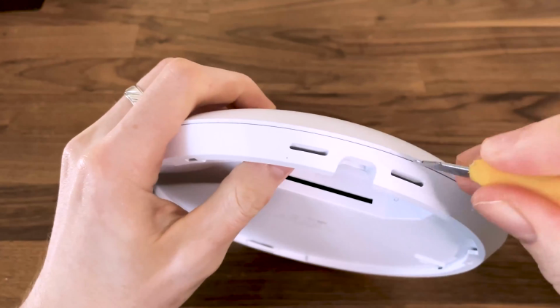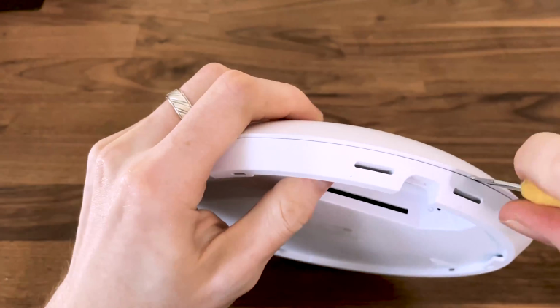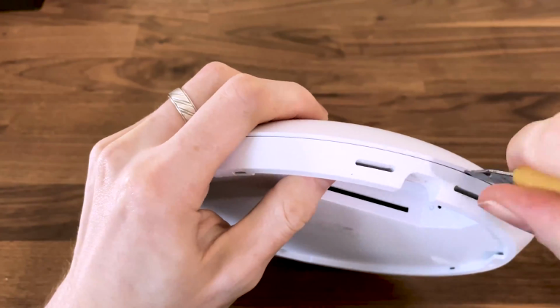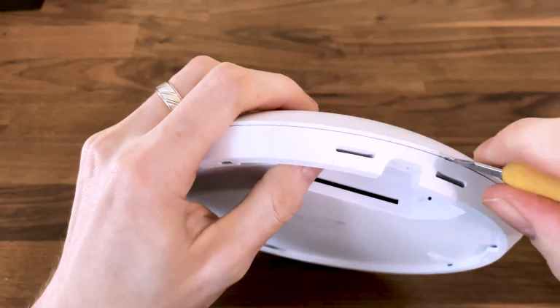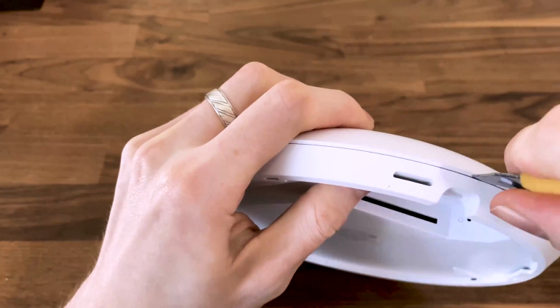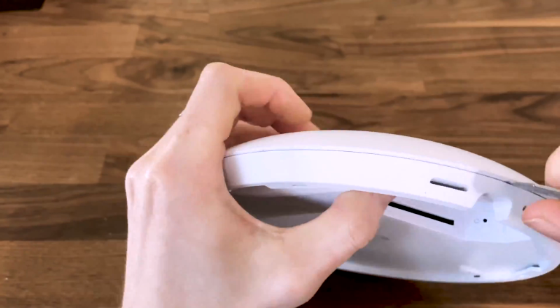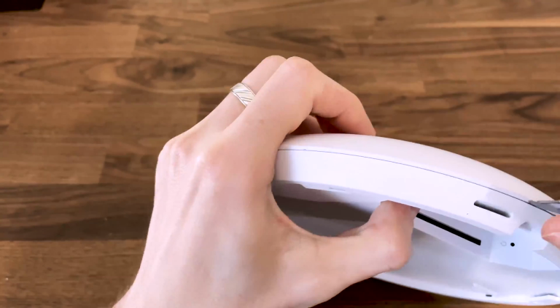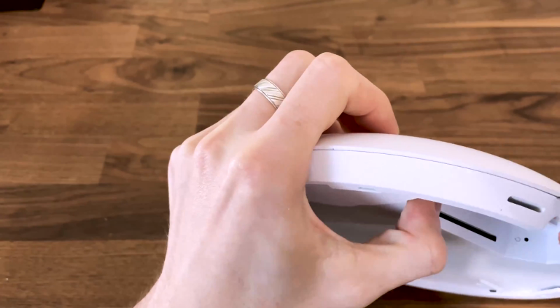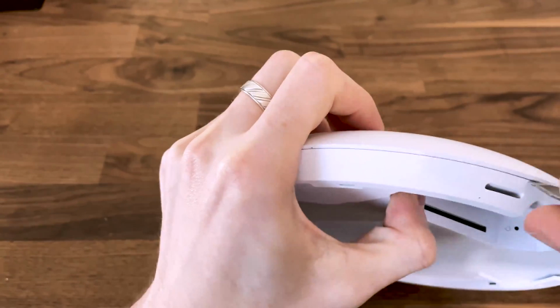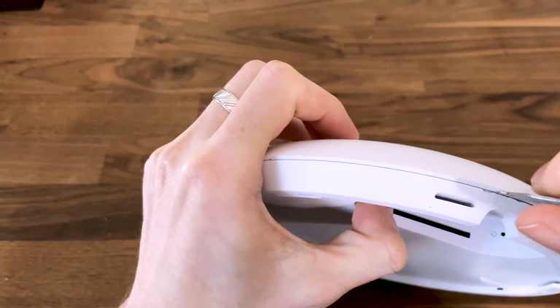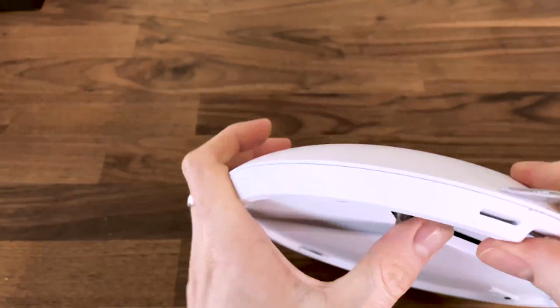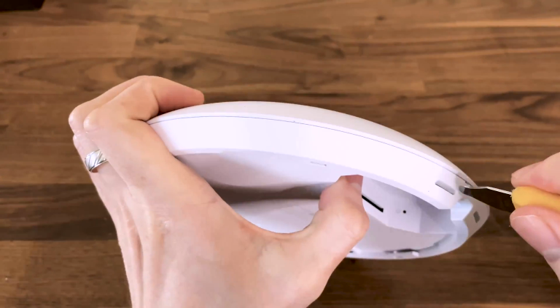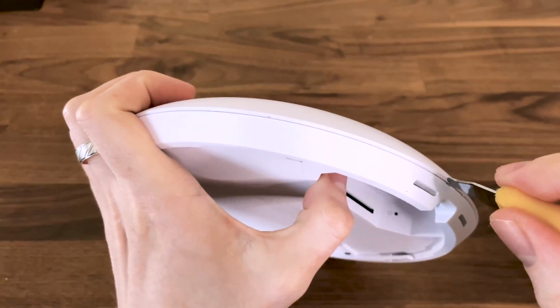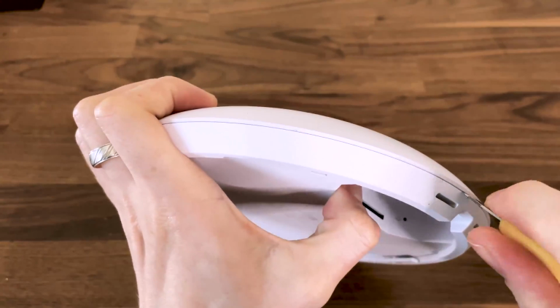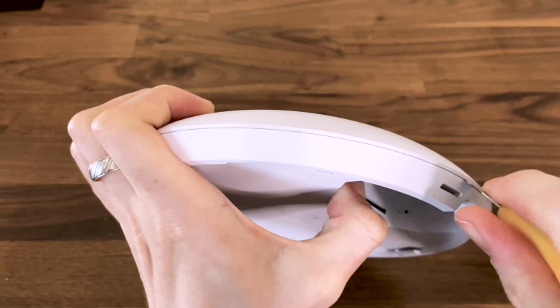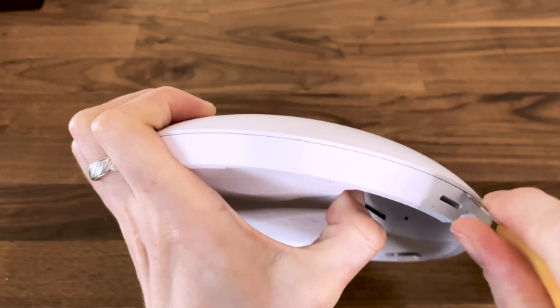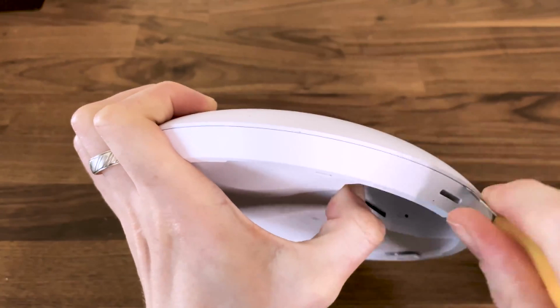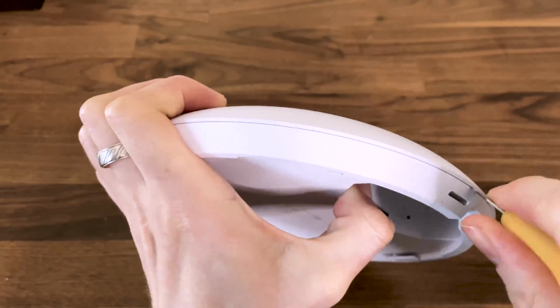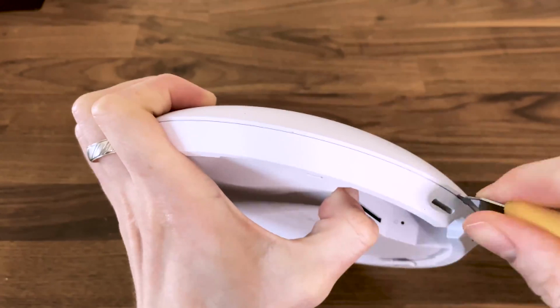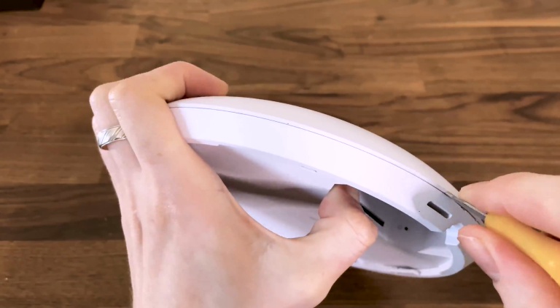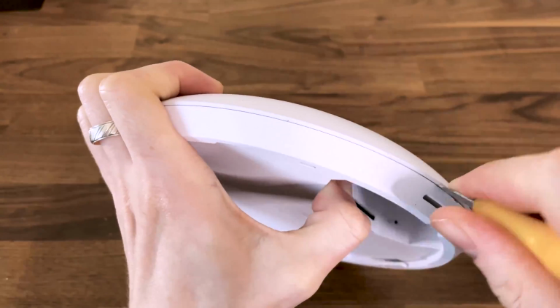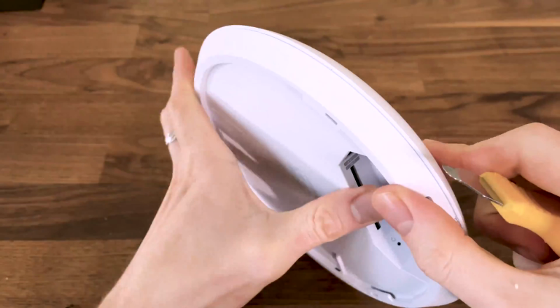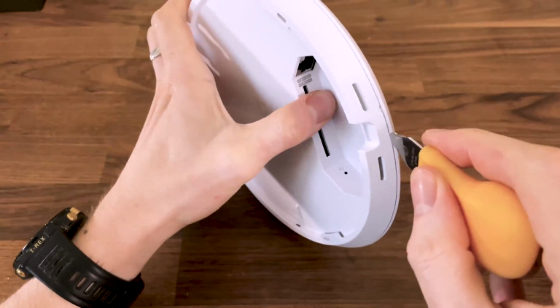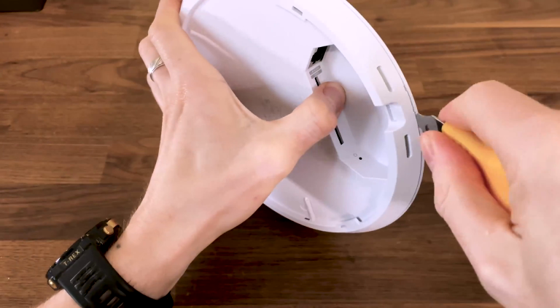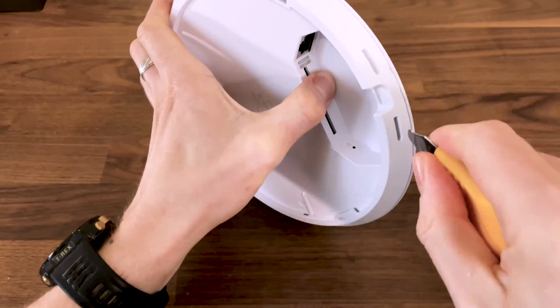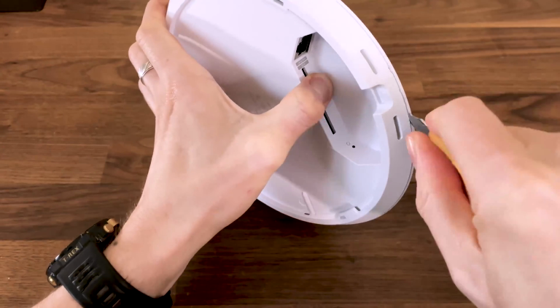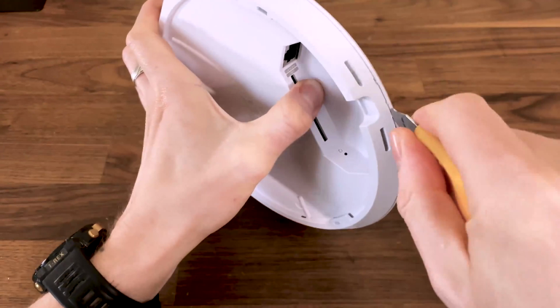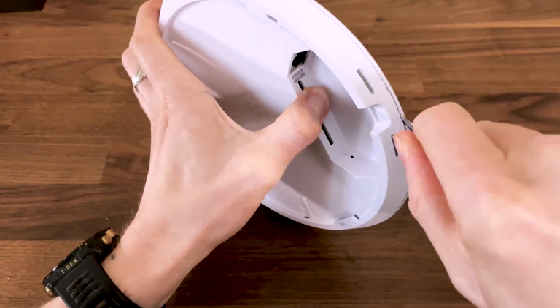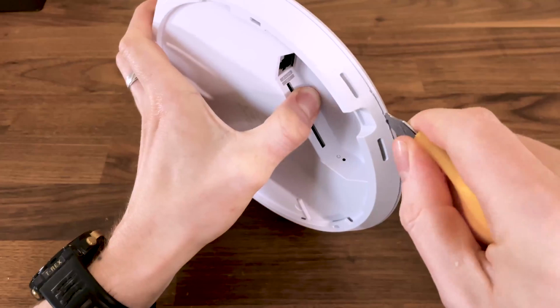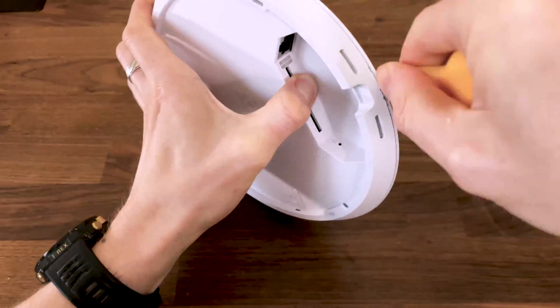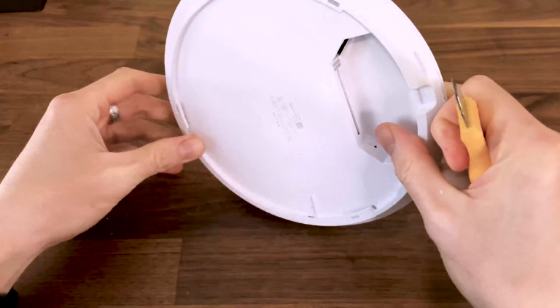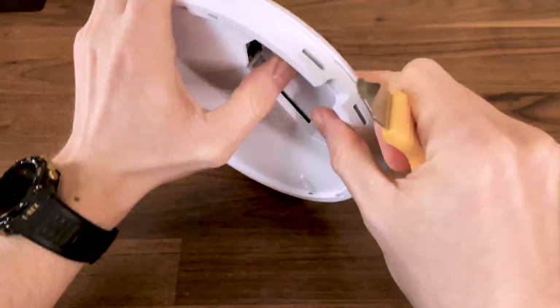Bear in mind that I have opened the UAP AC Pro, the Nano HD as well as the U6 Pro and the U6 Long Range, which is why I know how difficult the process will be because Ubiquiti likes to glue the top and the bottom parts together.